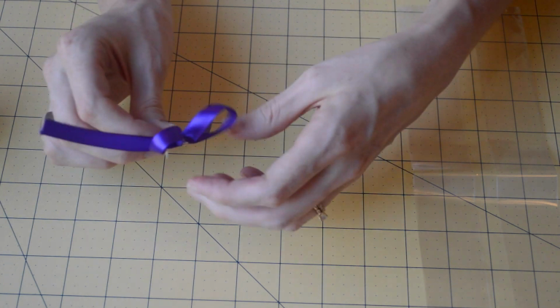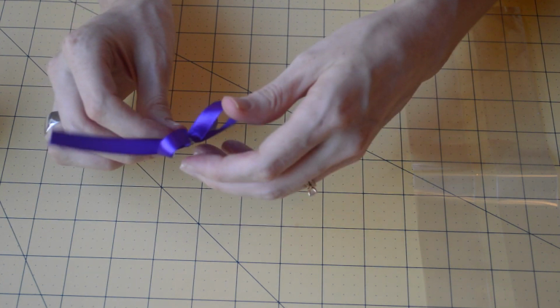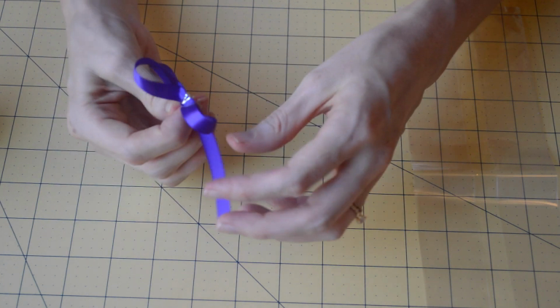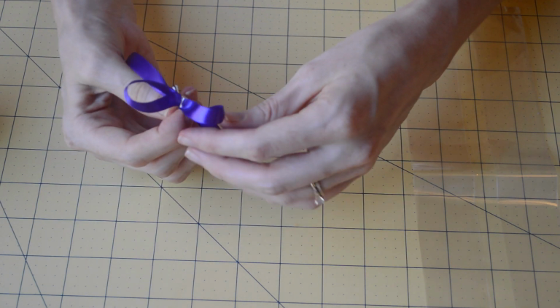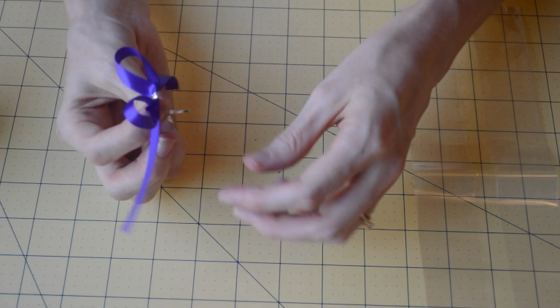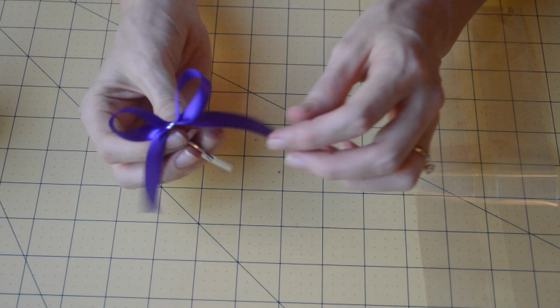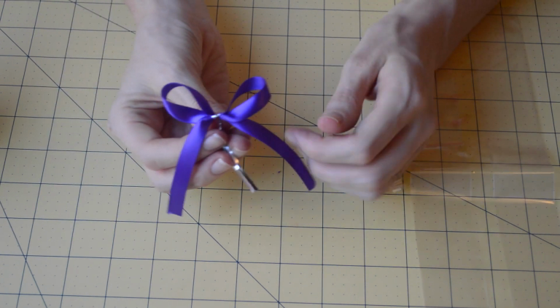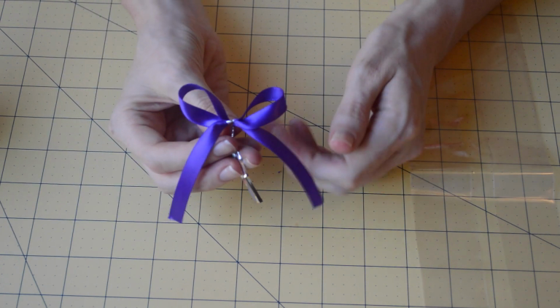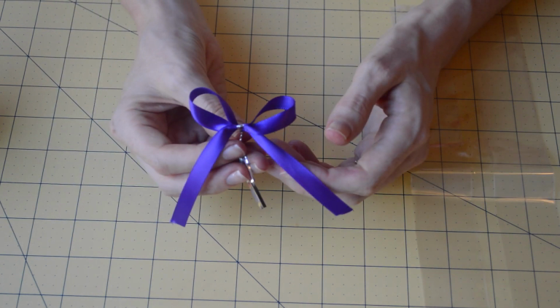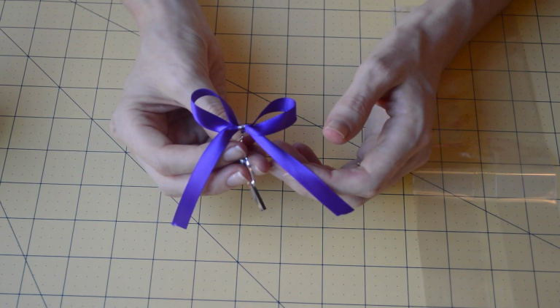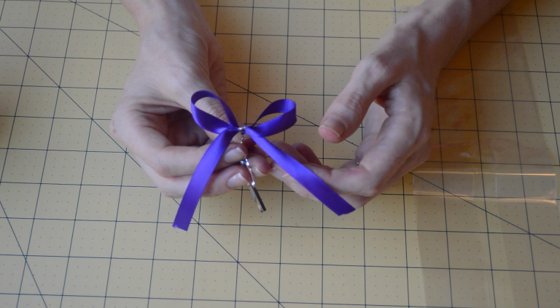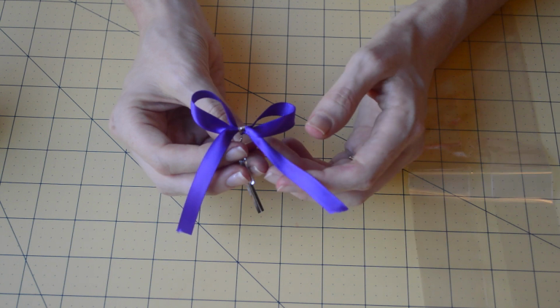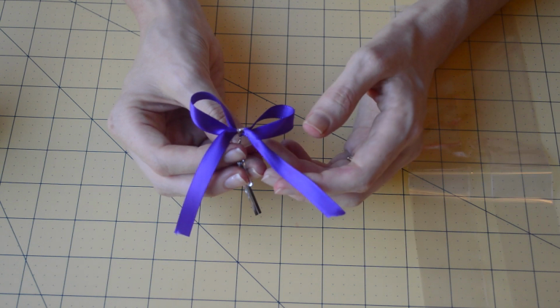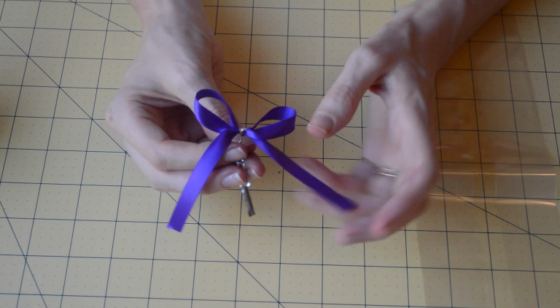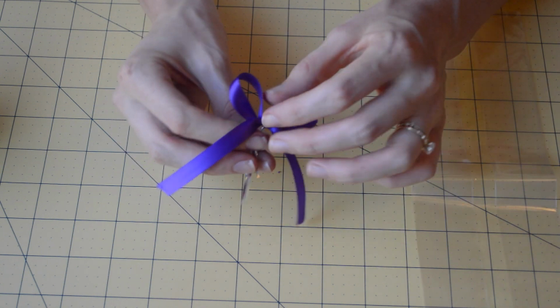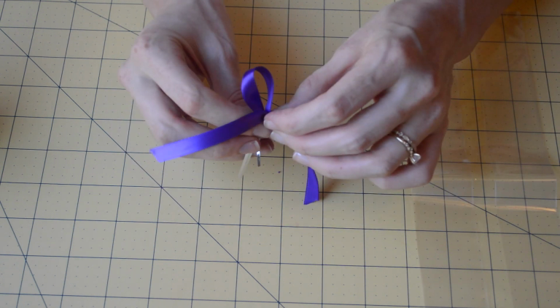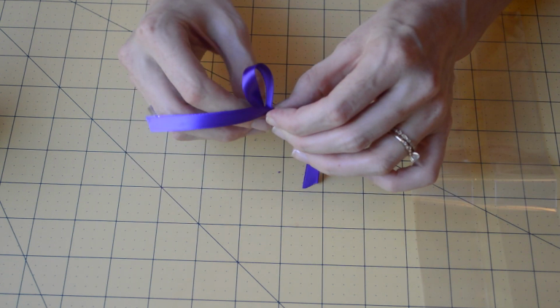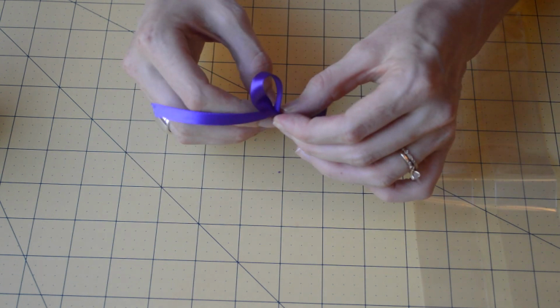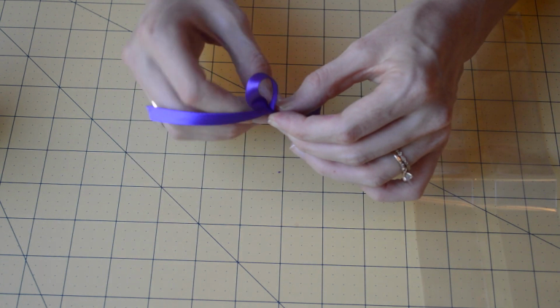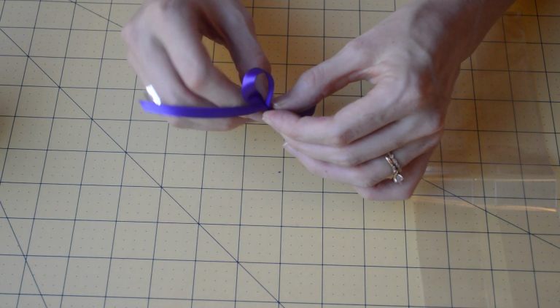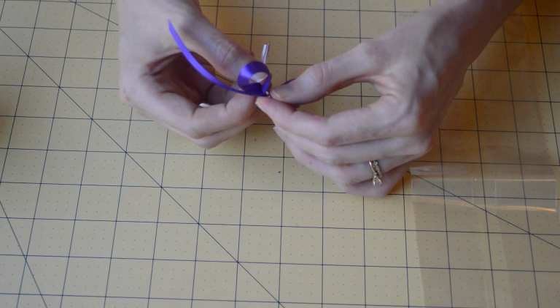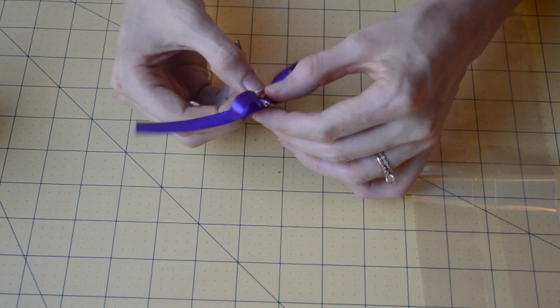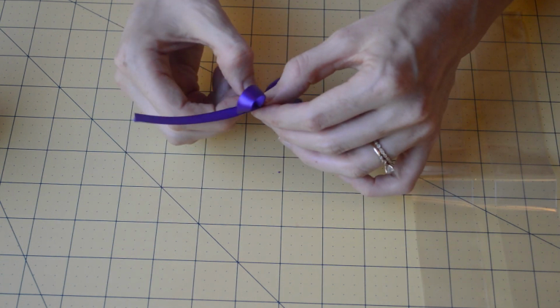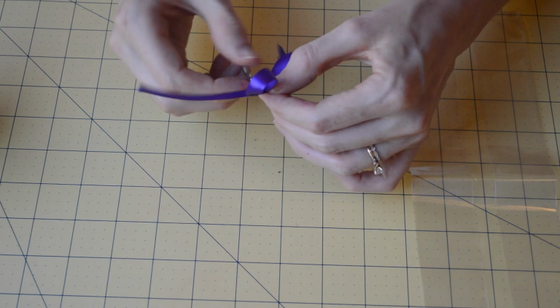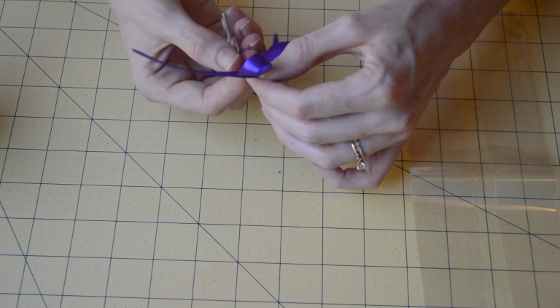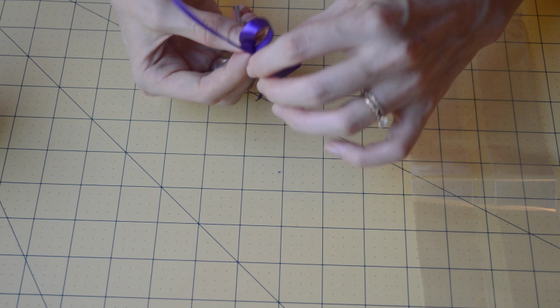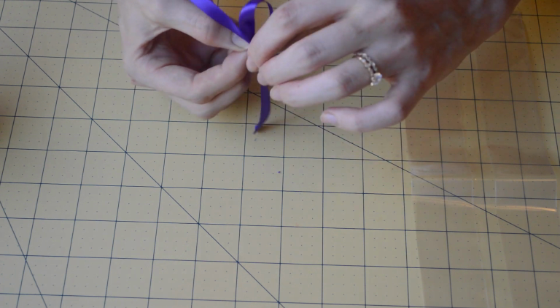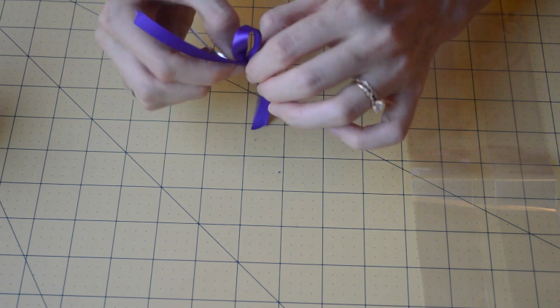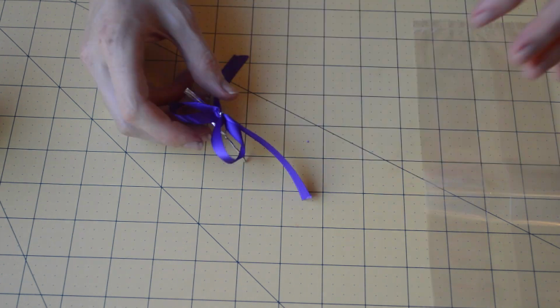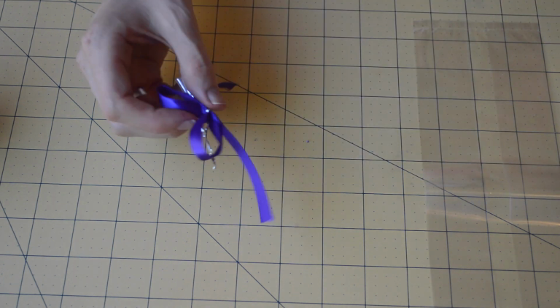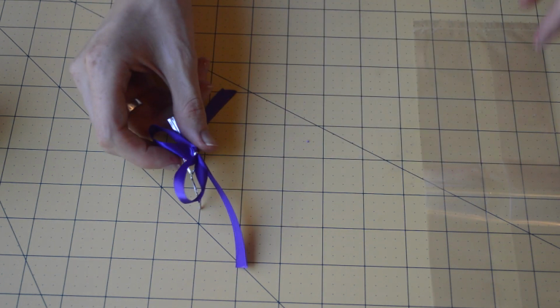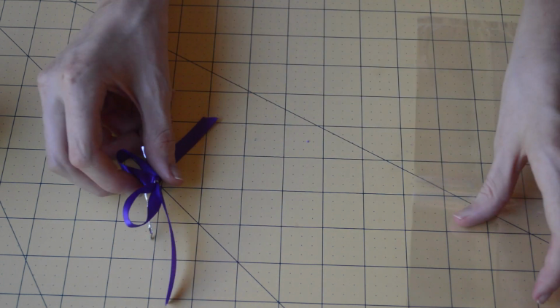Look at that — you have a ribbon! Isn't that a cinch? You can do these ahead of time if you'd like as well.